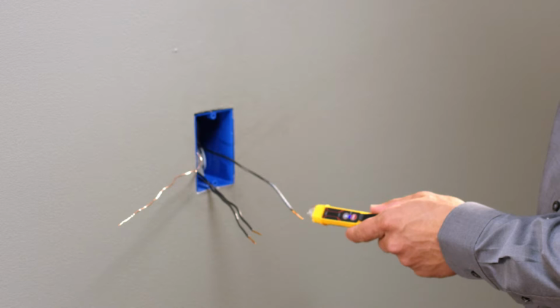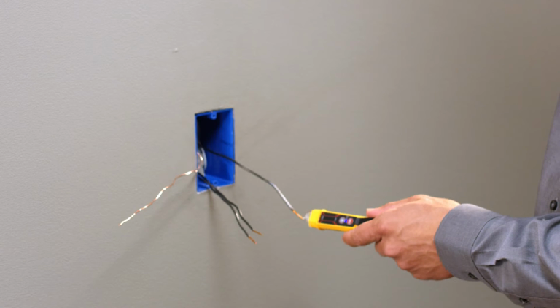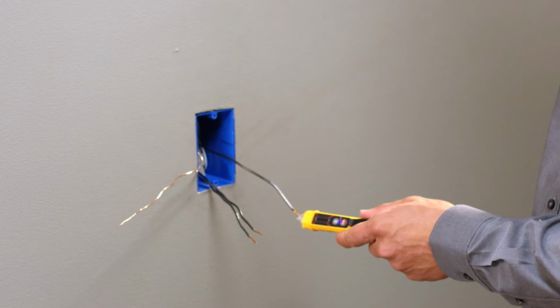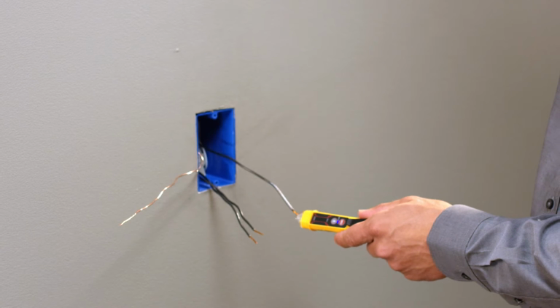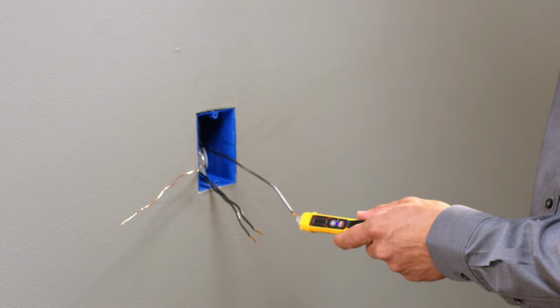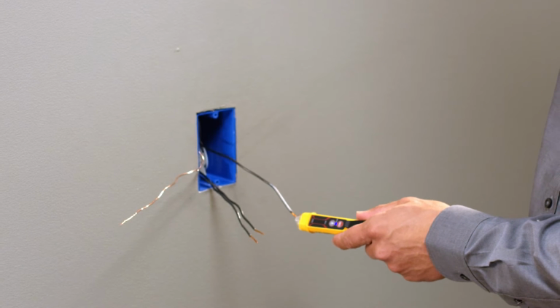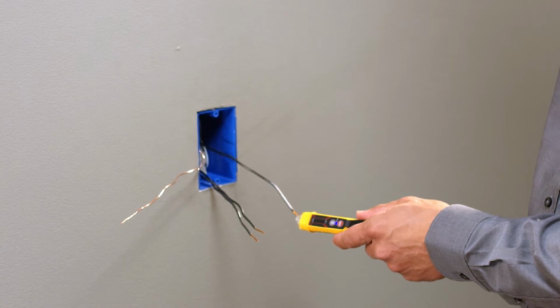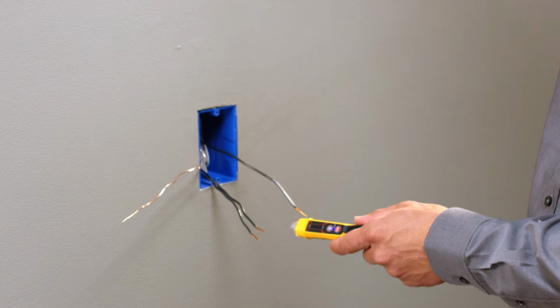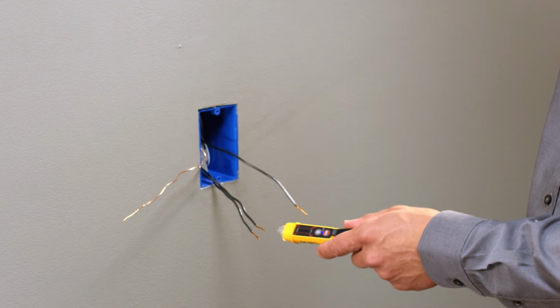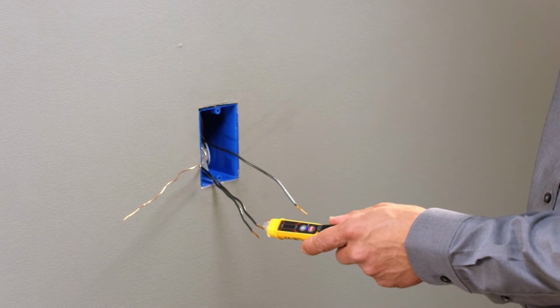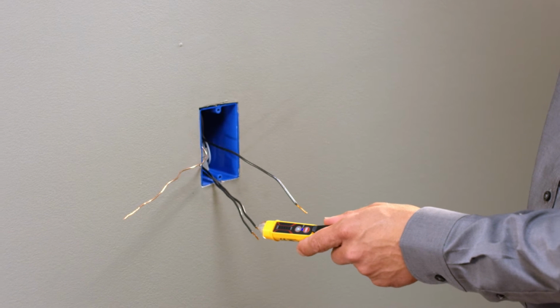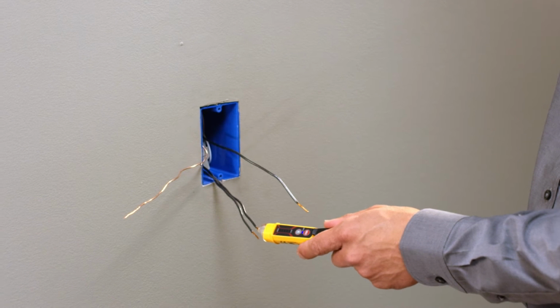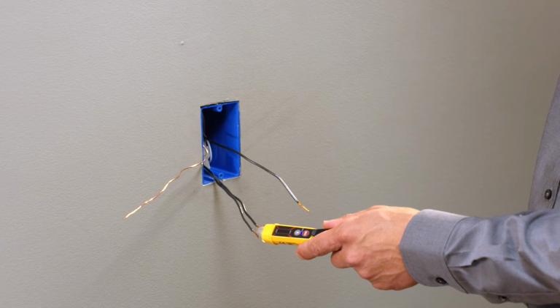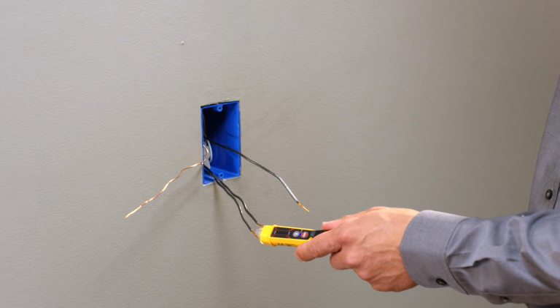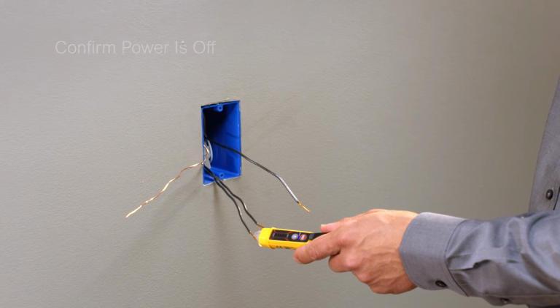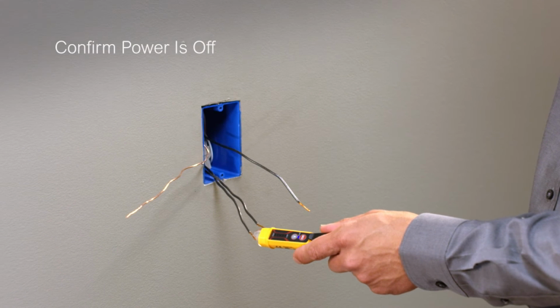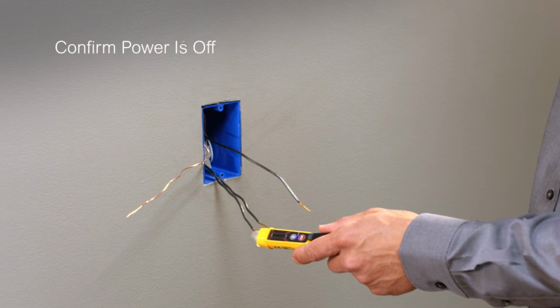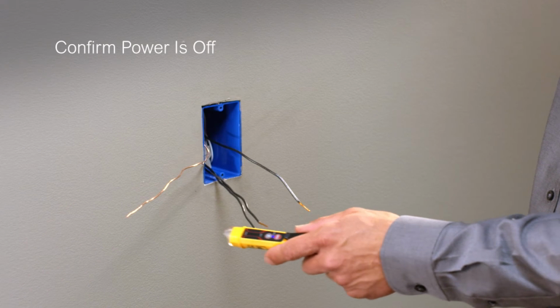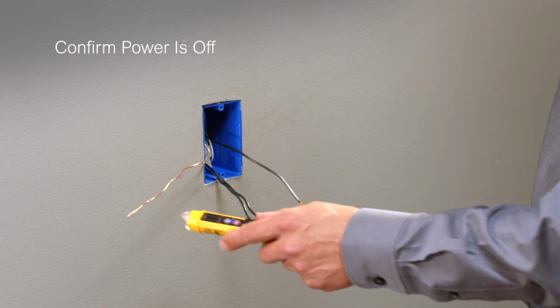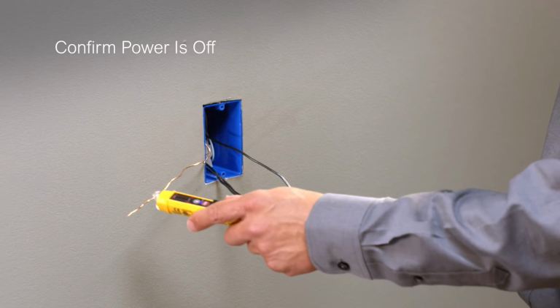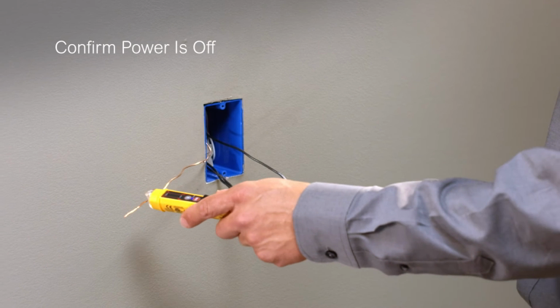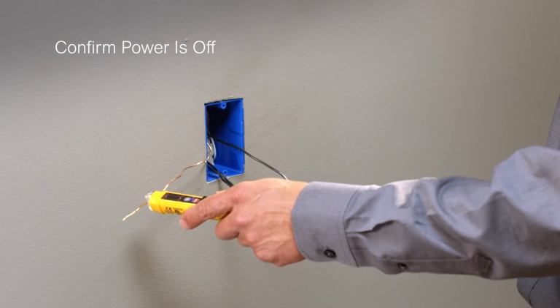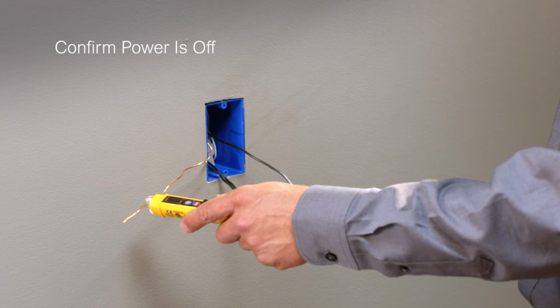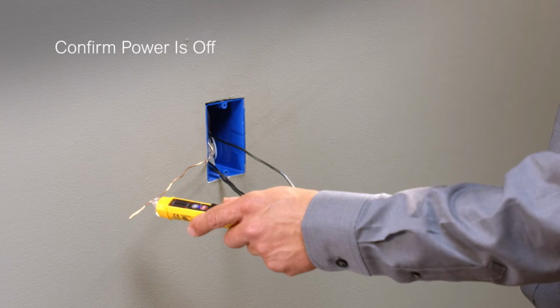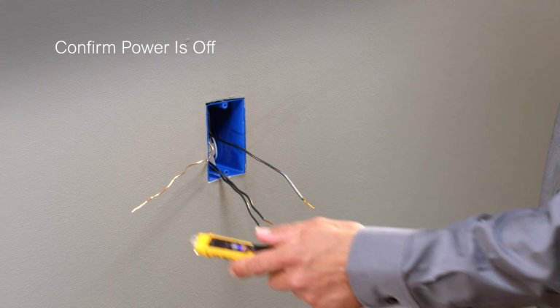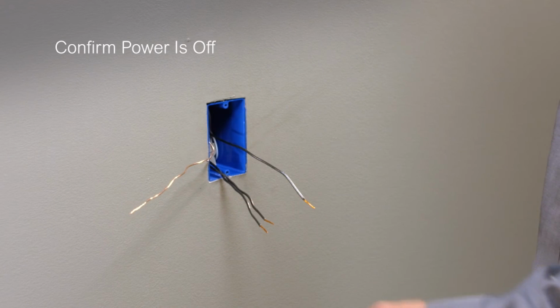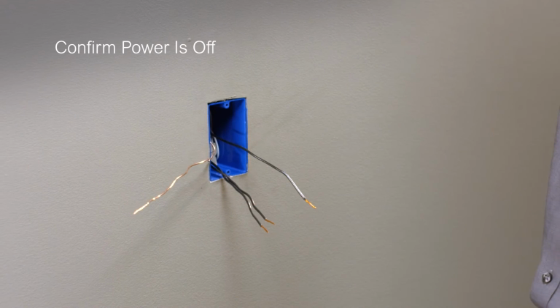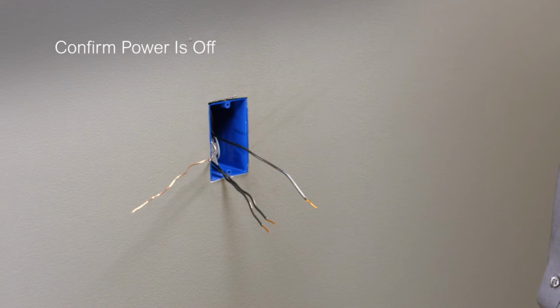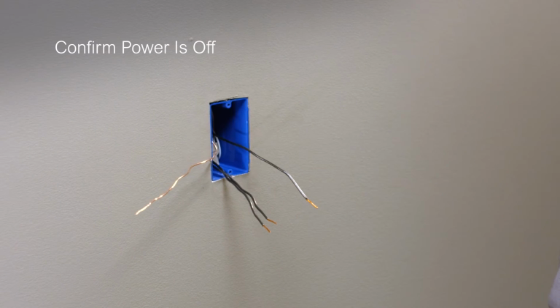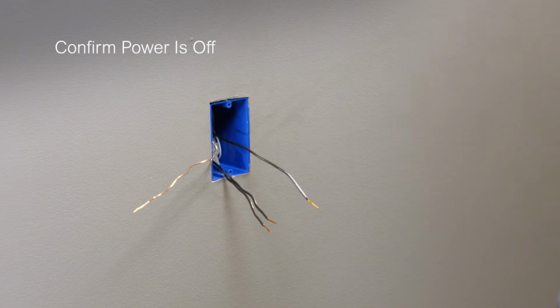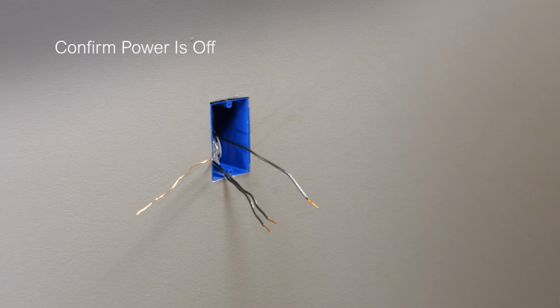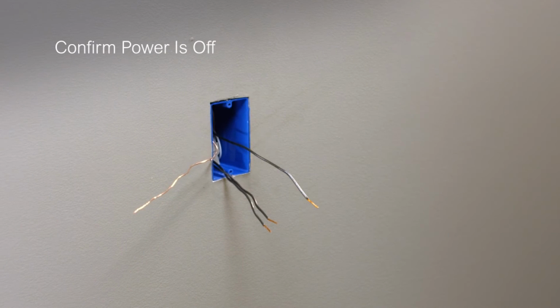Before beginning, ensure the circuit breaker that powers the receptacle has been turned off at the electrical panel. Confirm it's off using a properly rated voltage sensing device.